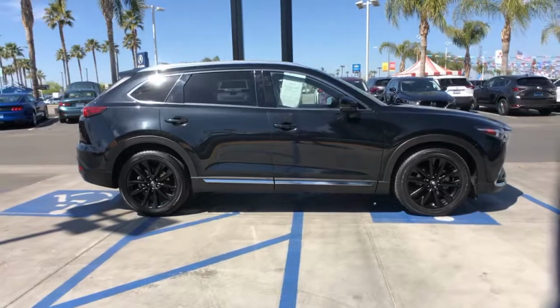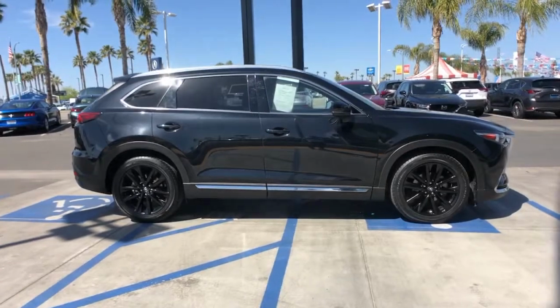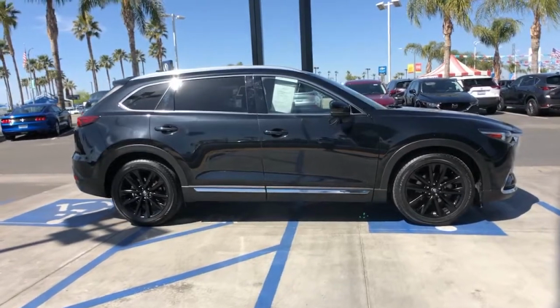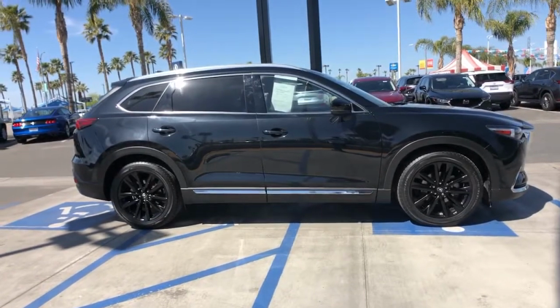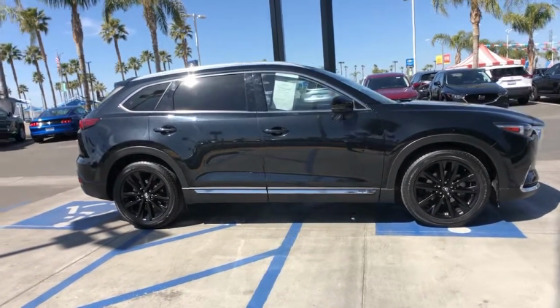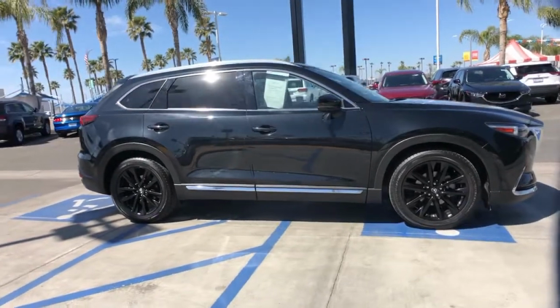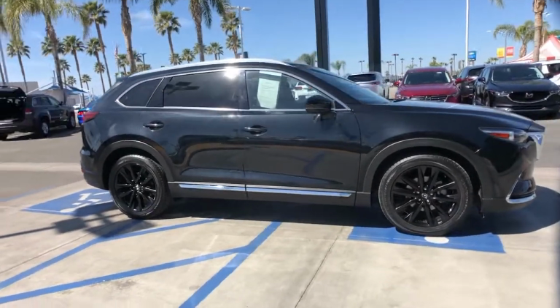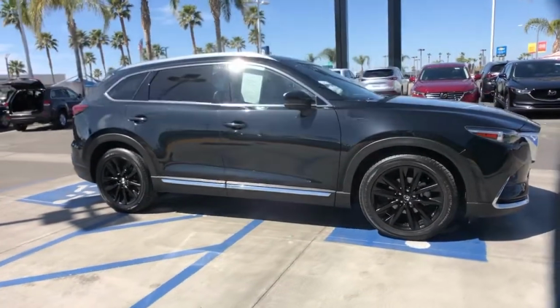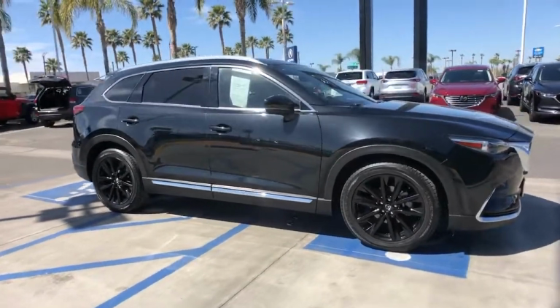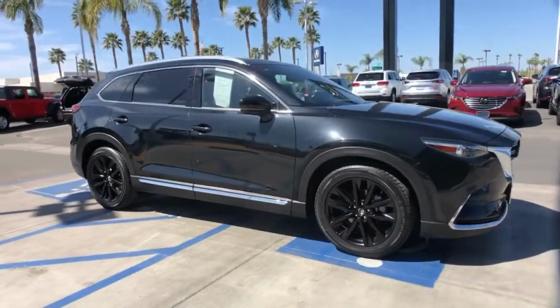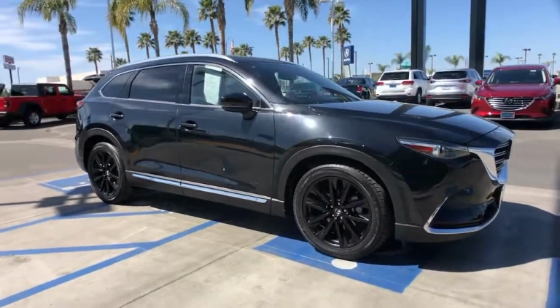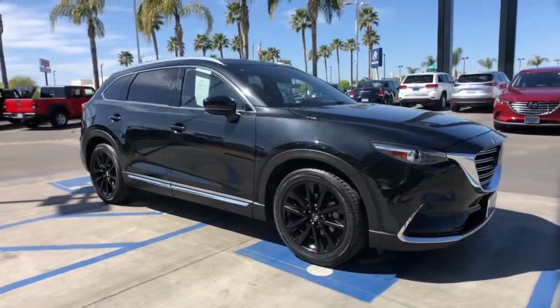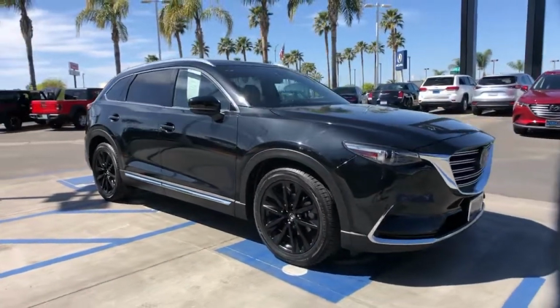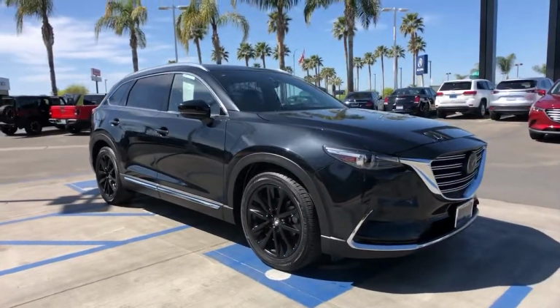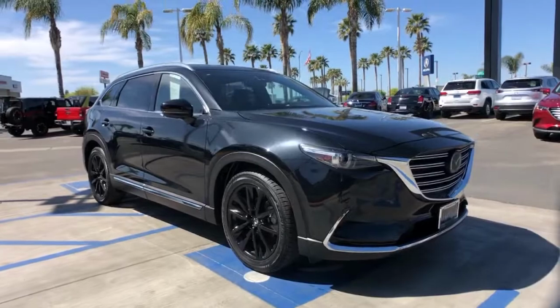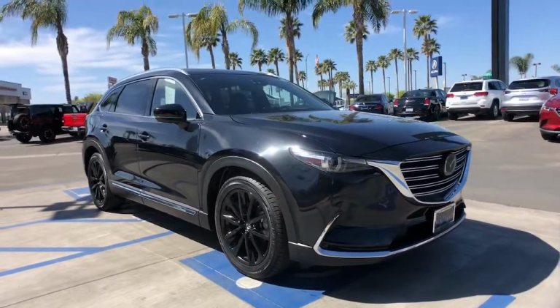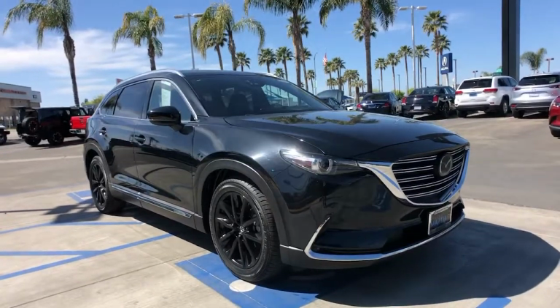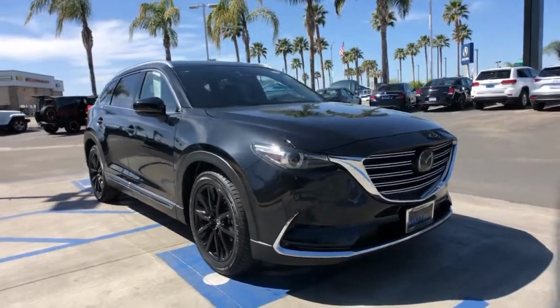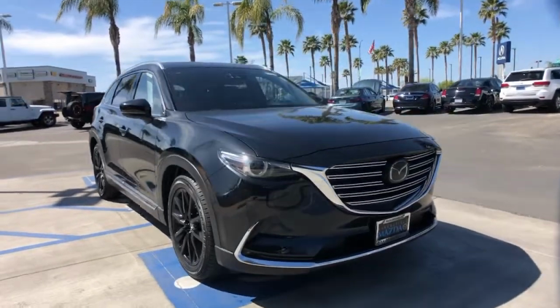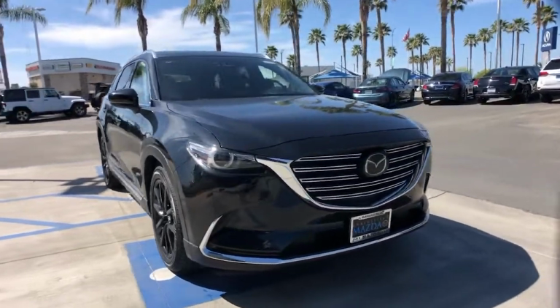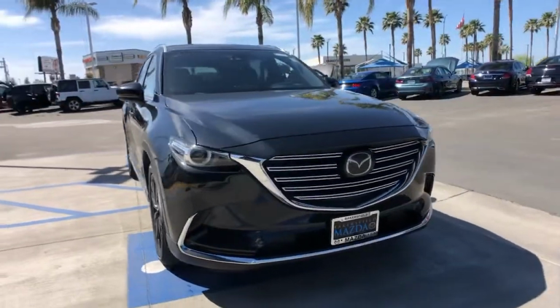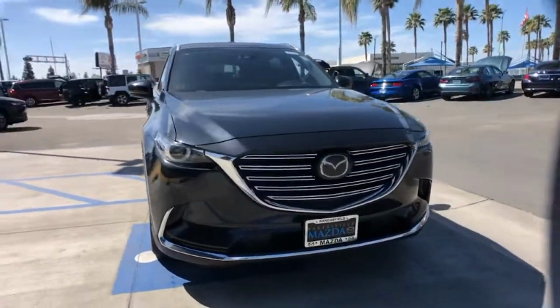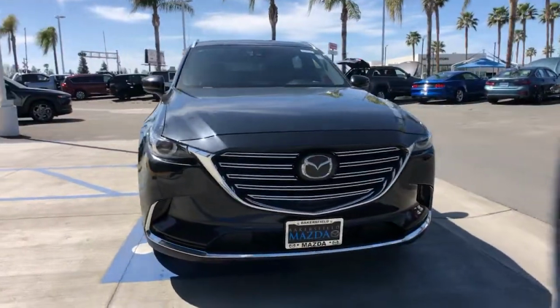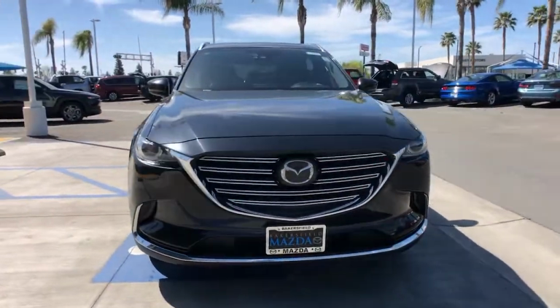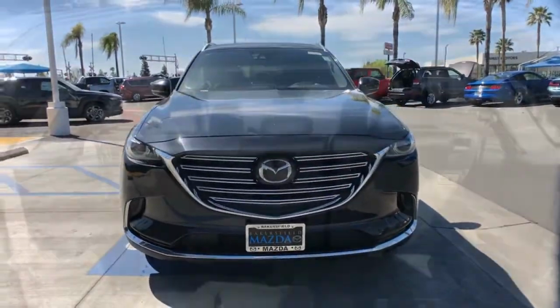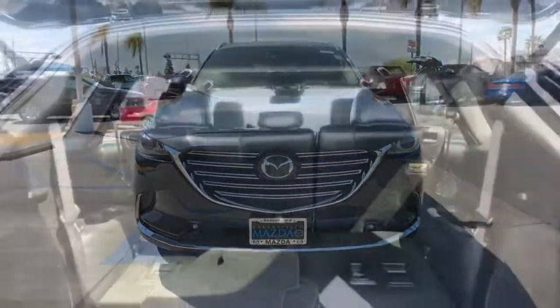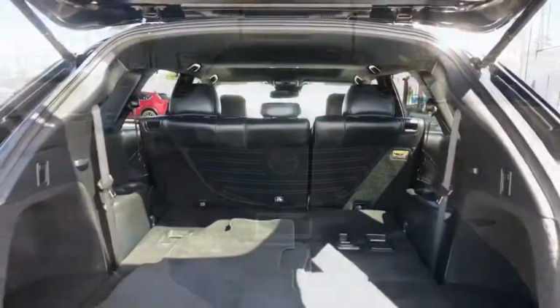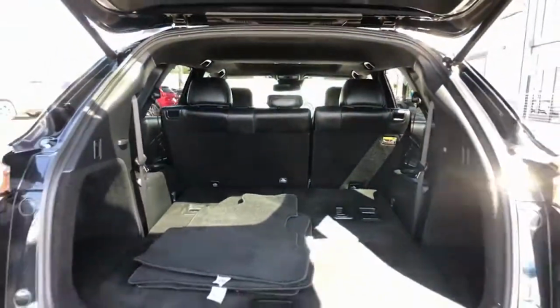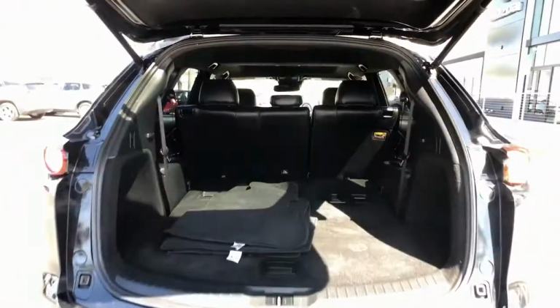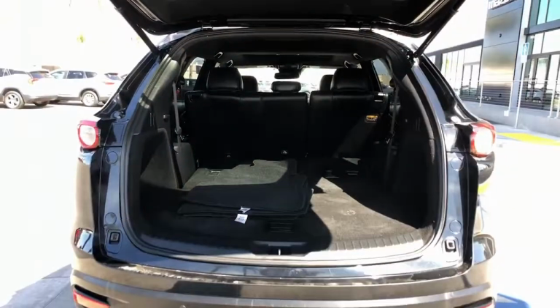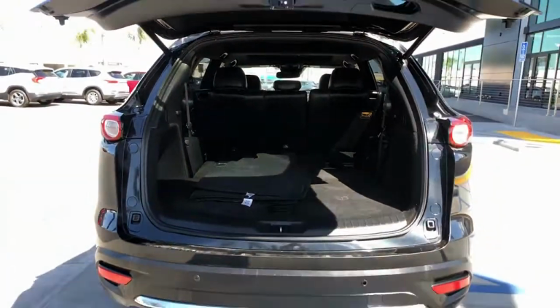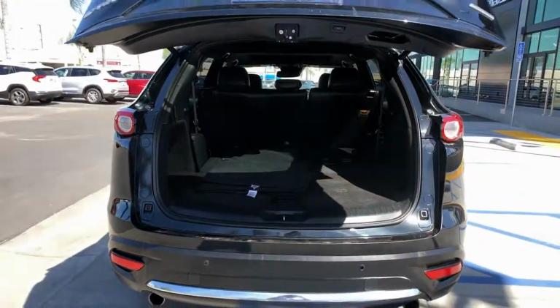Its spacious, flexible interior, easy infotainment system, and driver assistance features make this SUV your go-to for every adventure. The following are some of this vehicle's highlighted options.